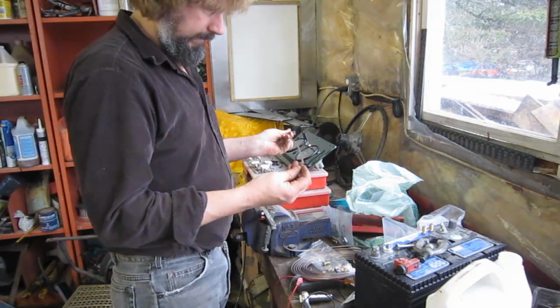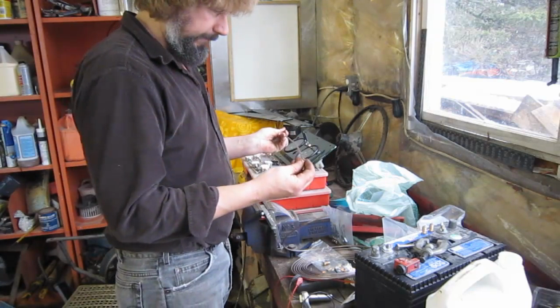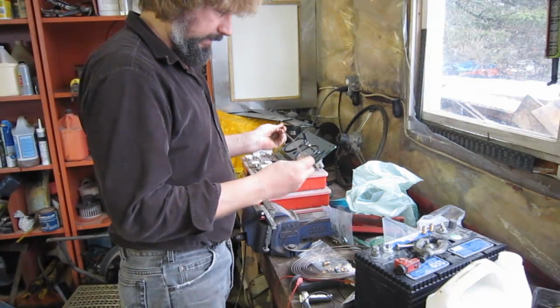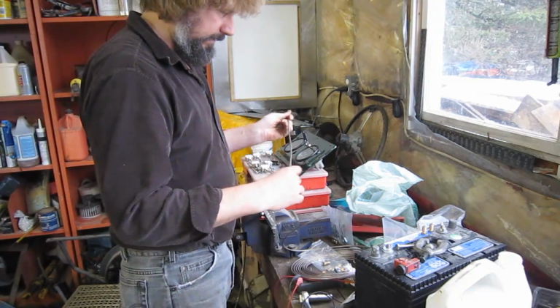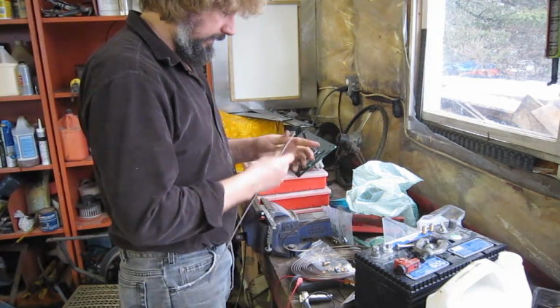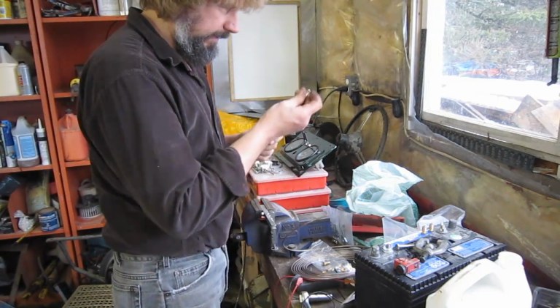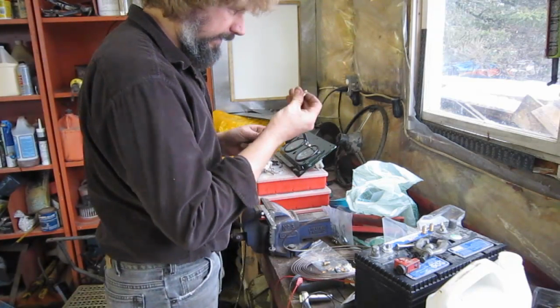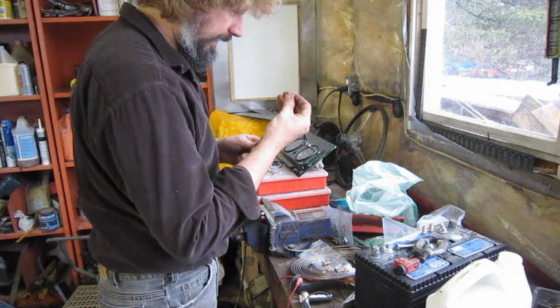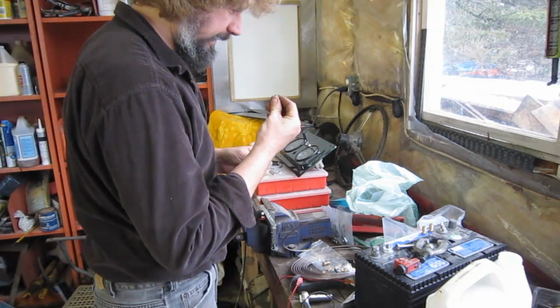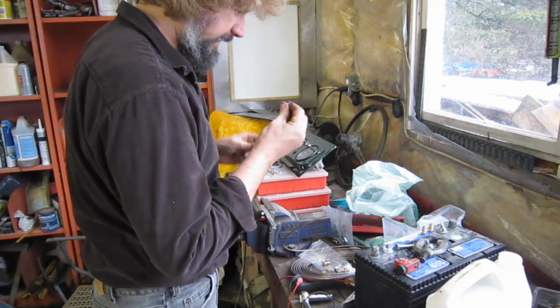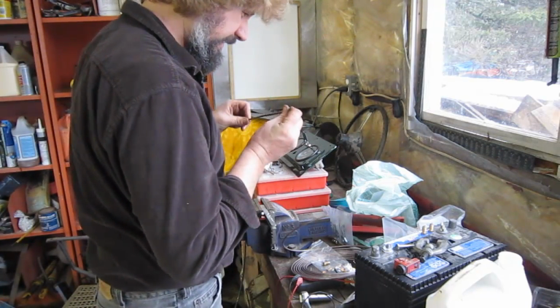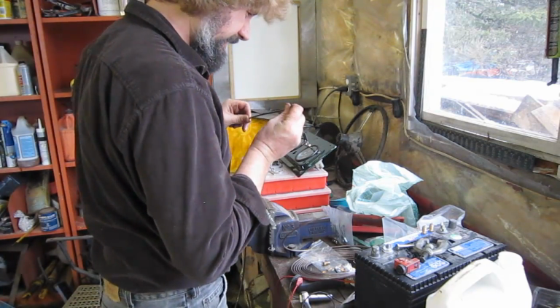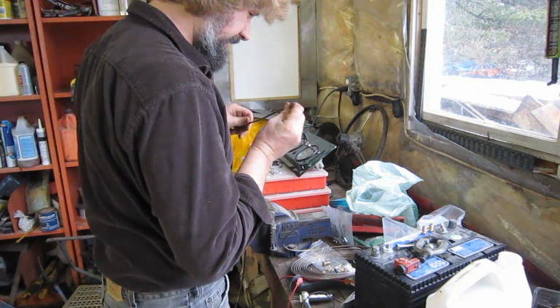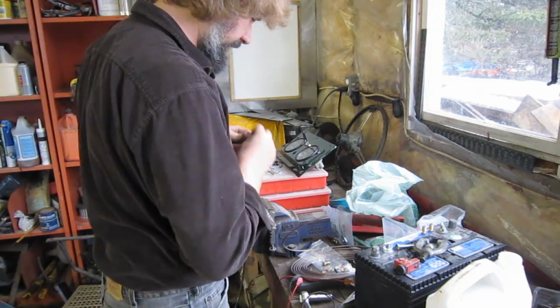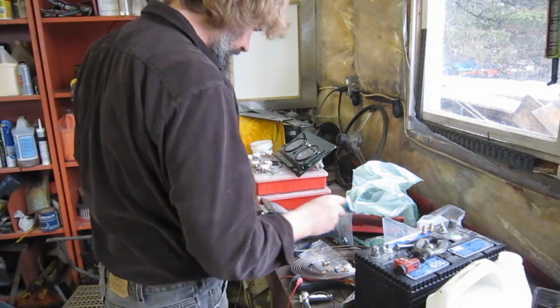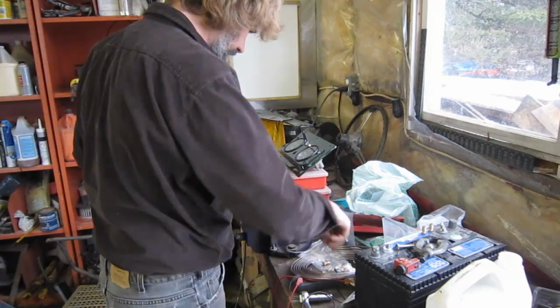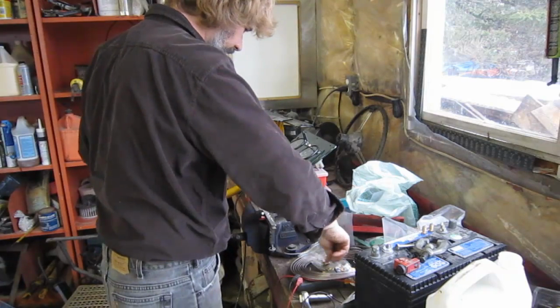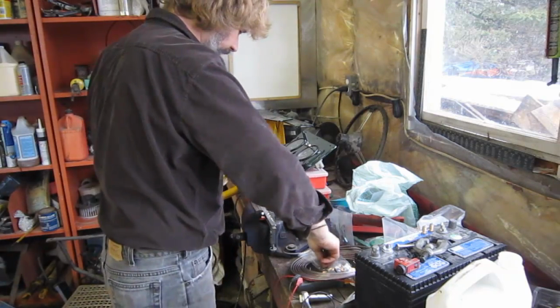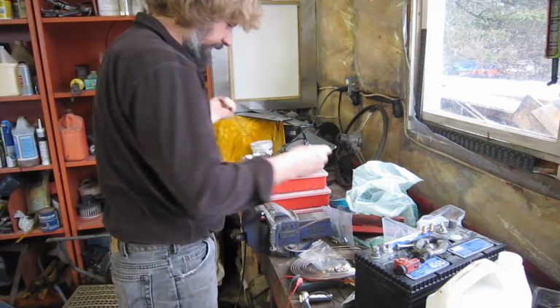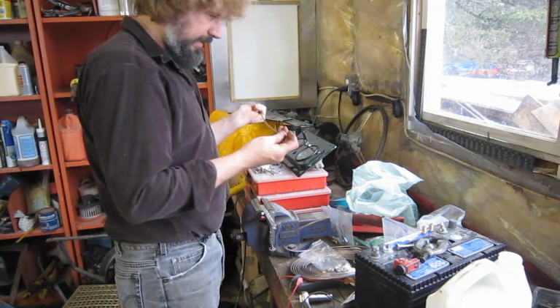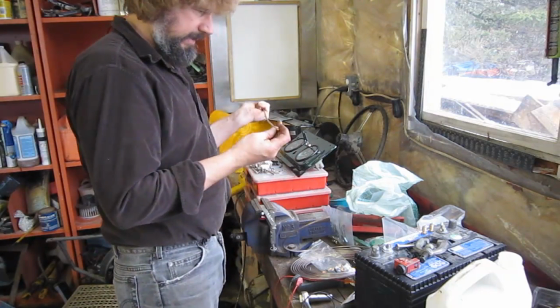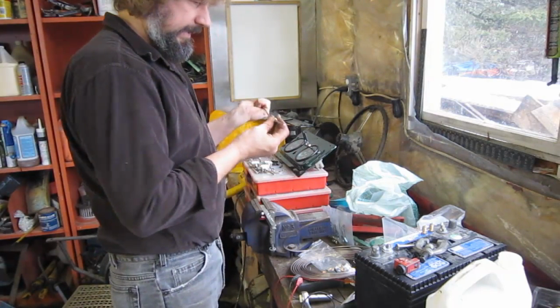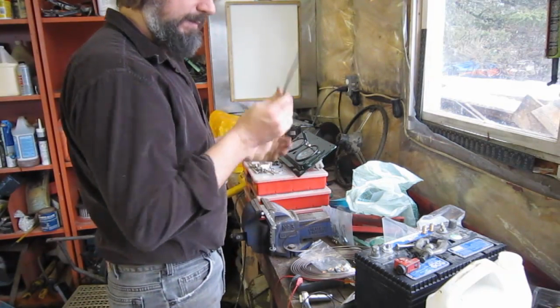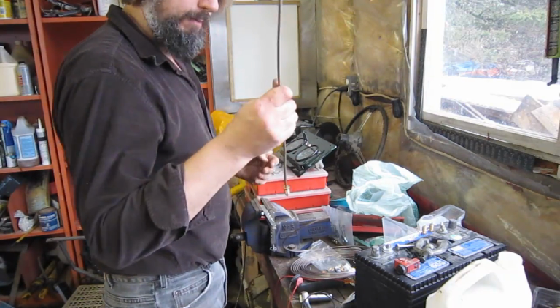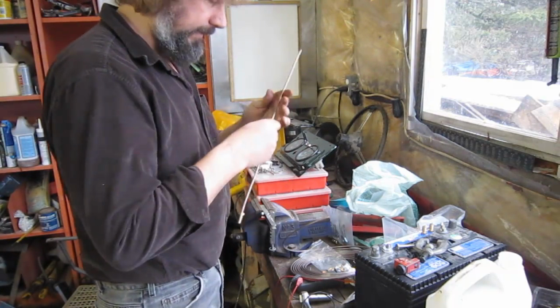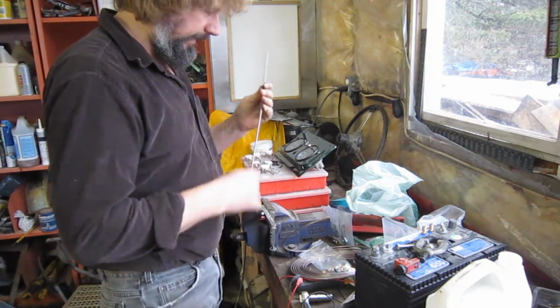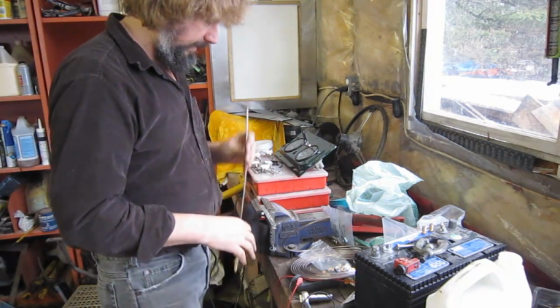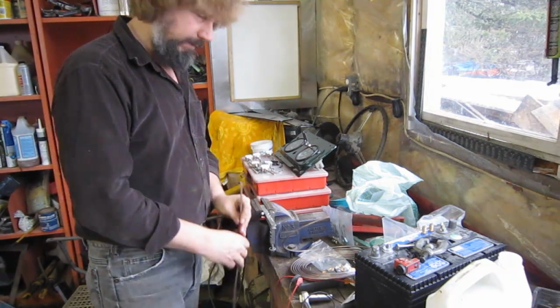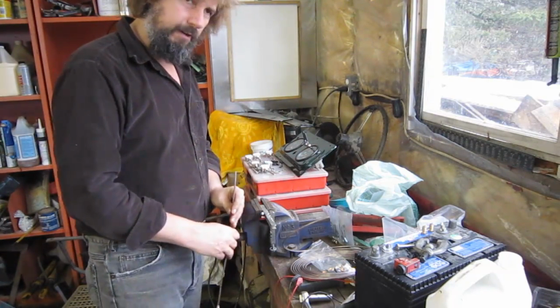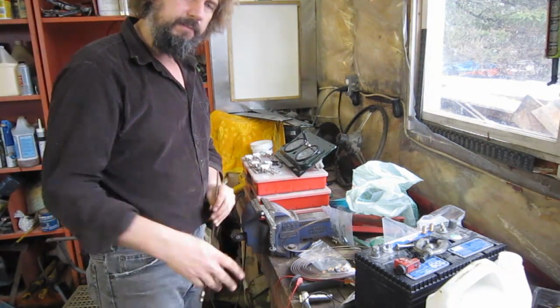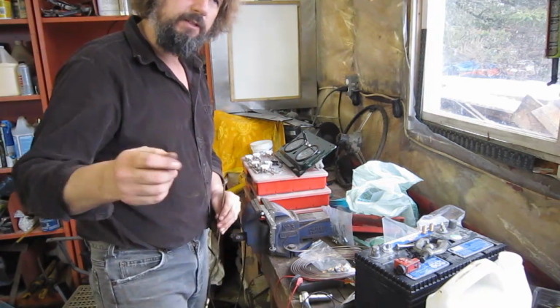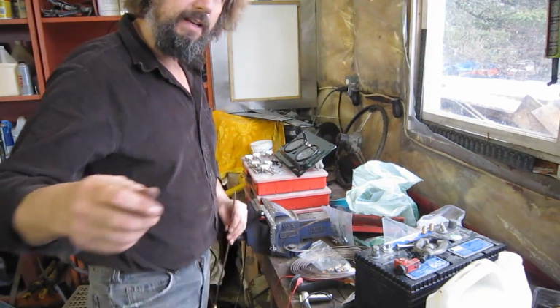Take the fitting and slide it on right away. One thing you always have to make sure of when making brake lines is put your fittings on before you flare both ends. It's amazing how often I forget that.